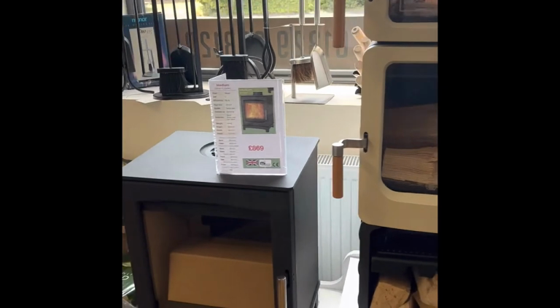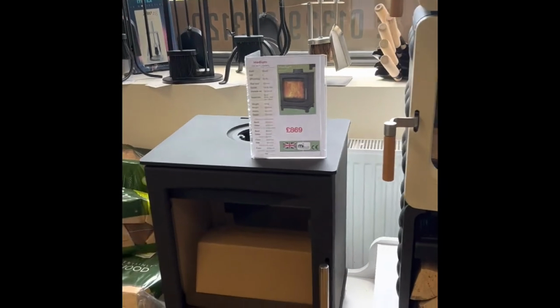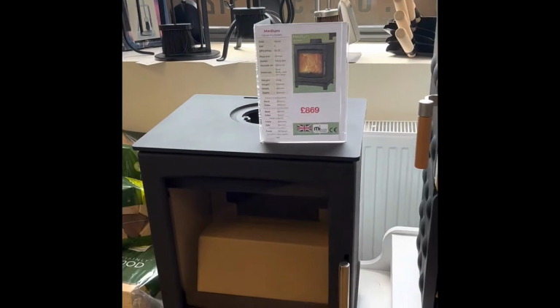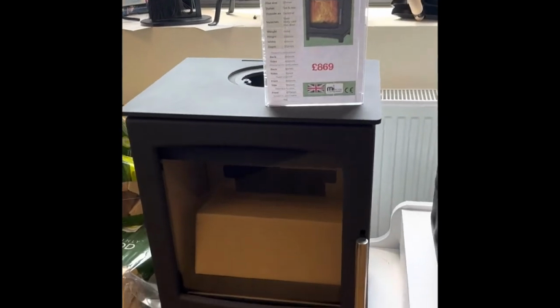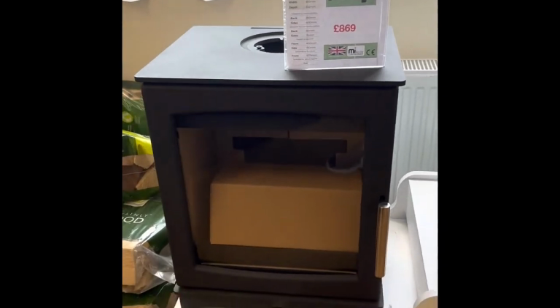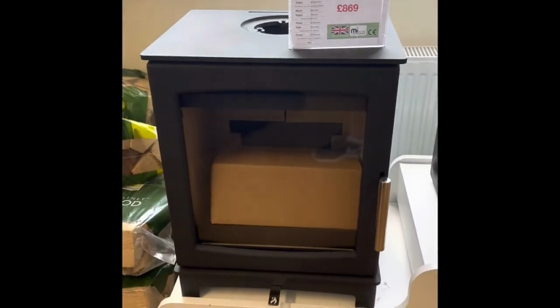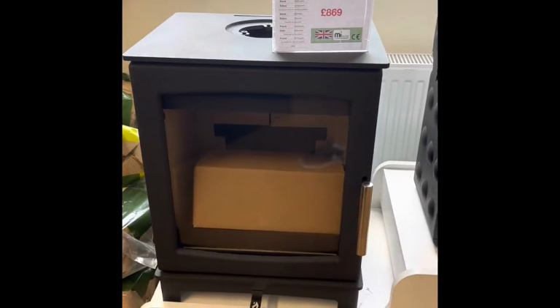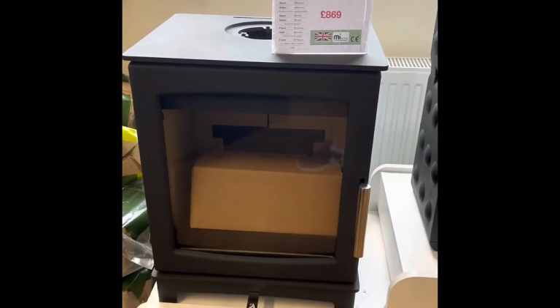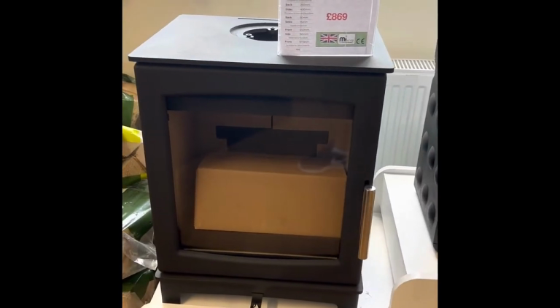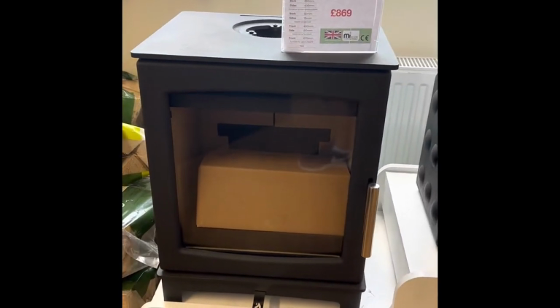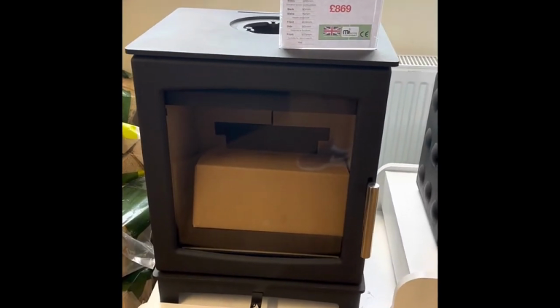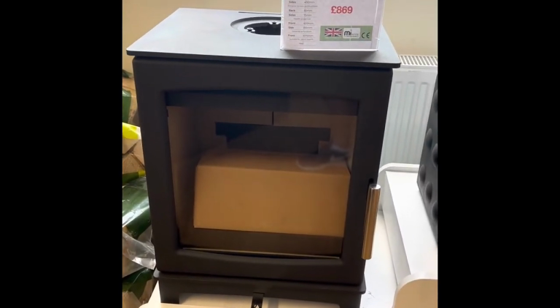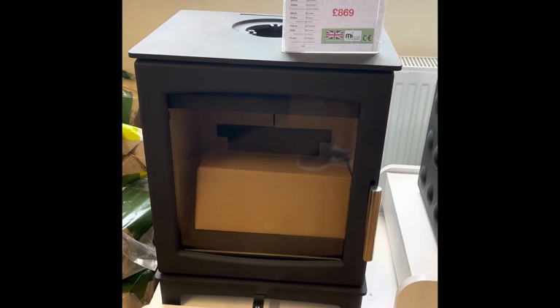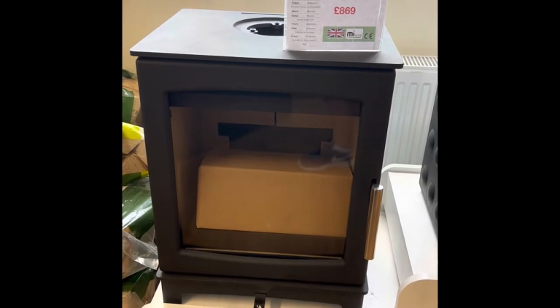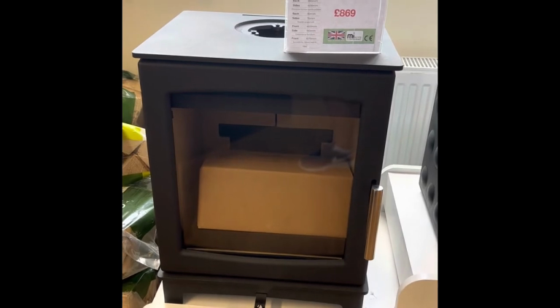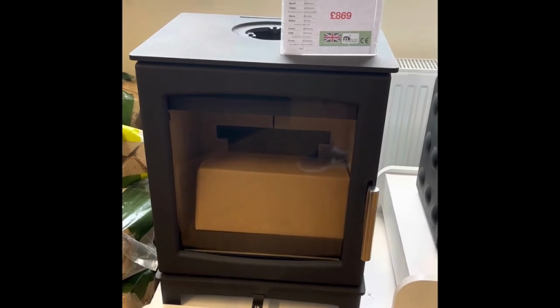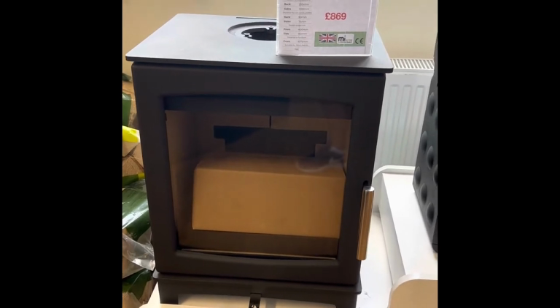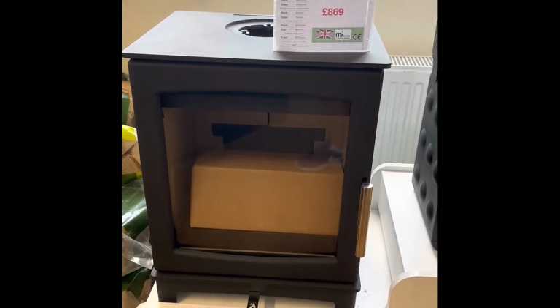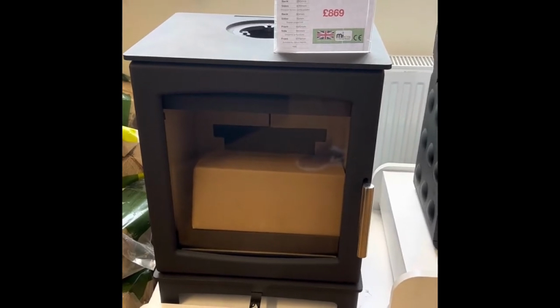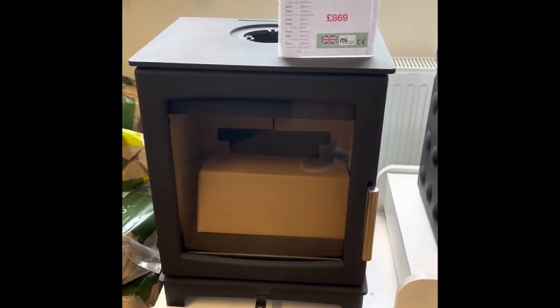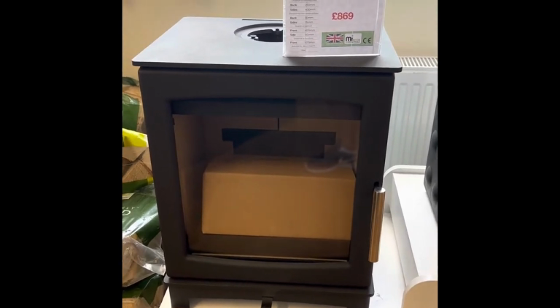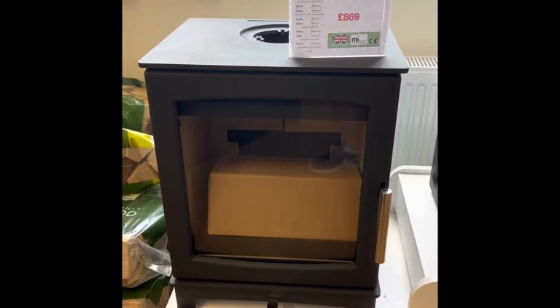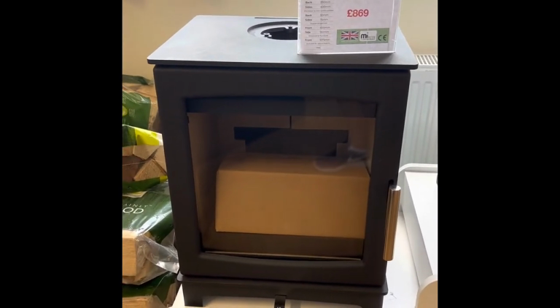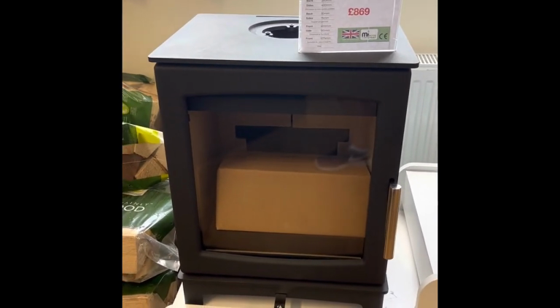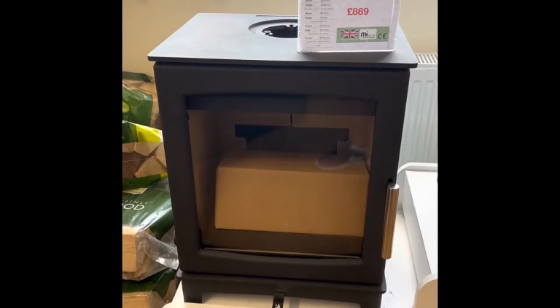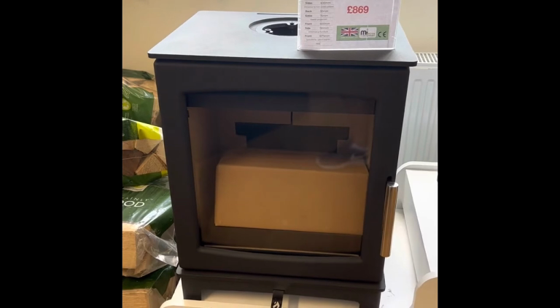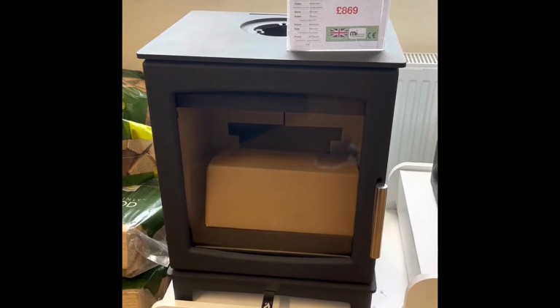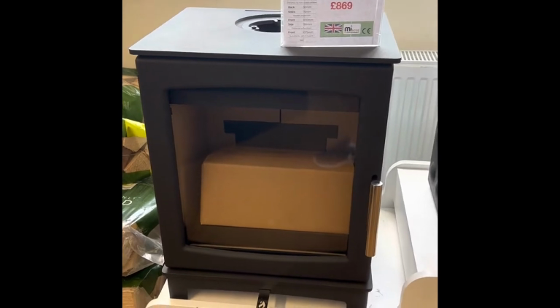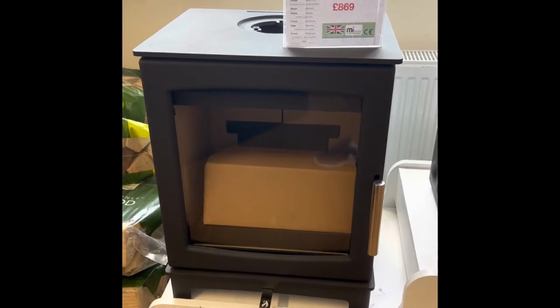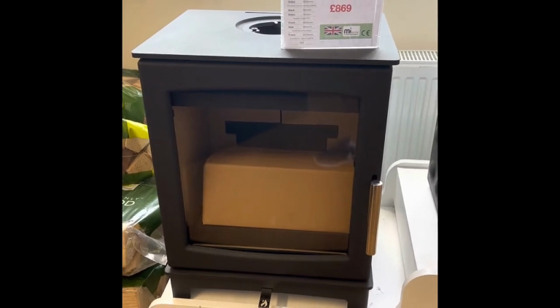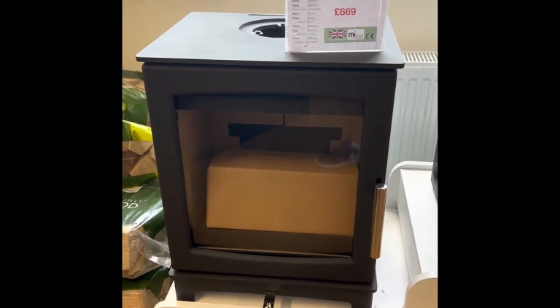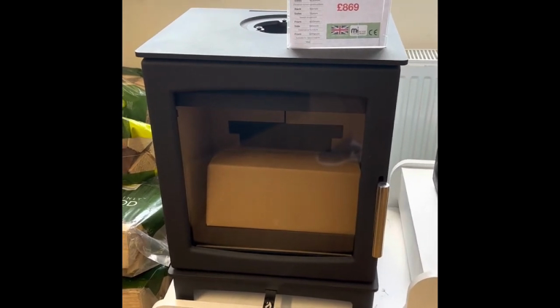This is another one from Flipaflame — this is the medium one. Again it's just got one air control, 5 kilowatt output, 85% efficient, with a really nice big window for the size of the stove.